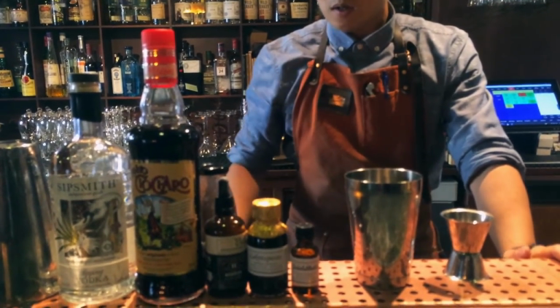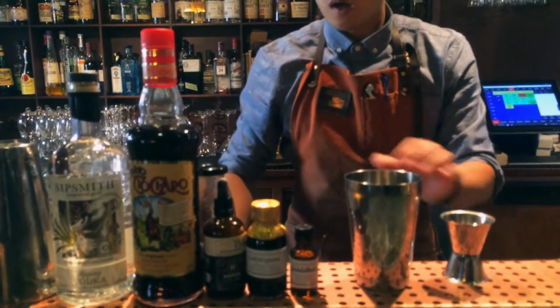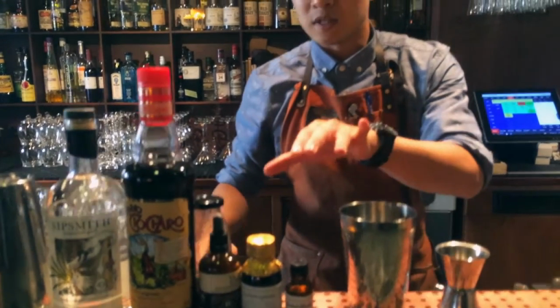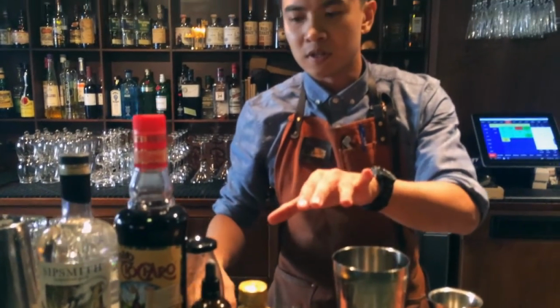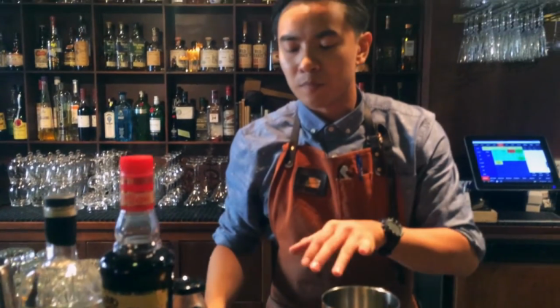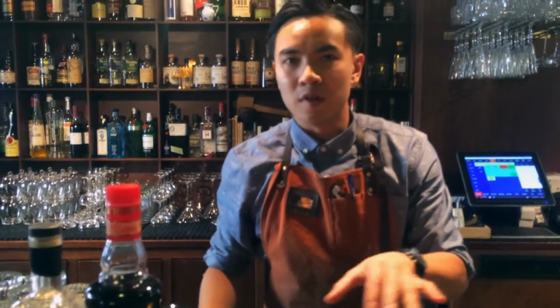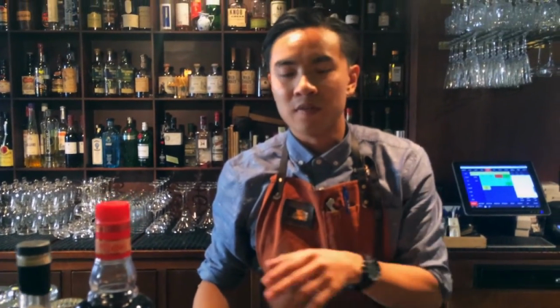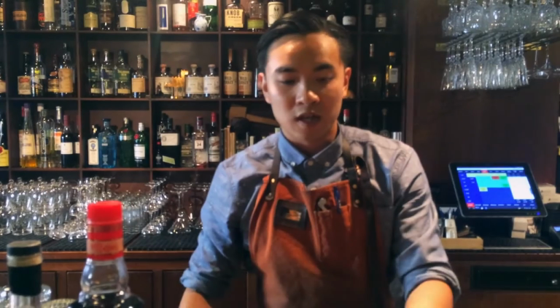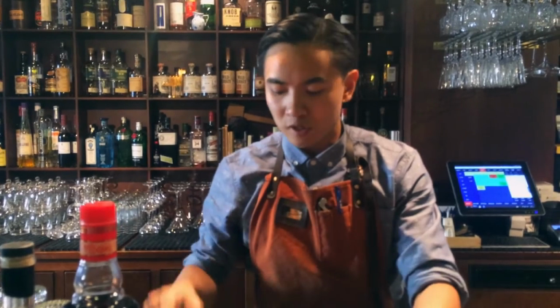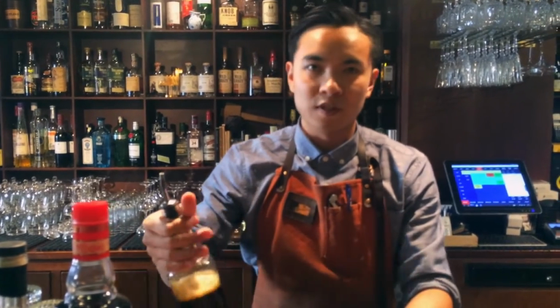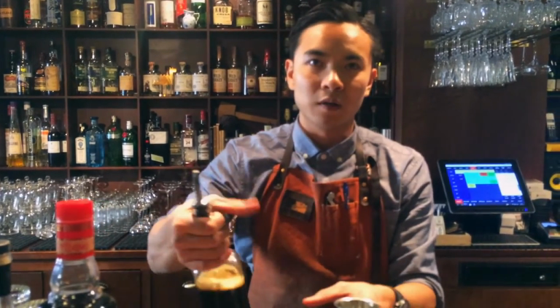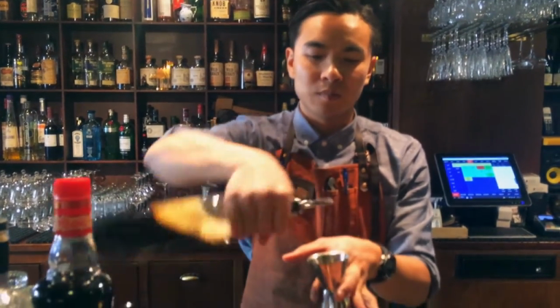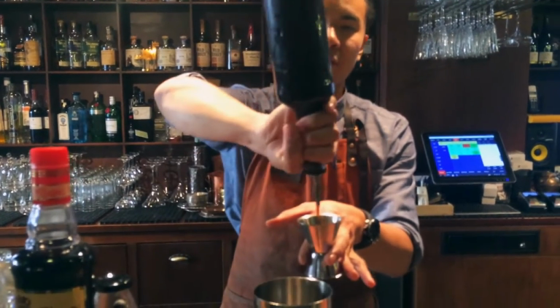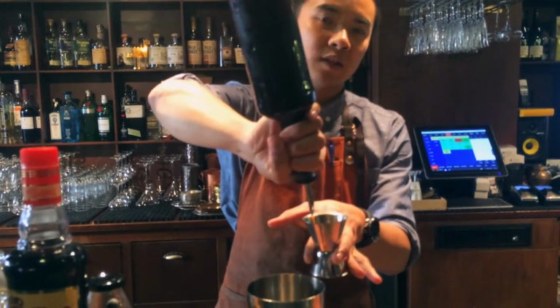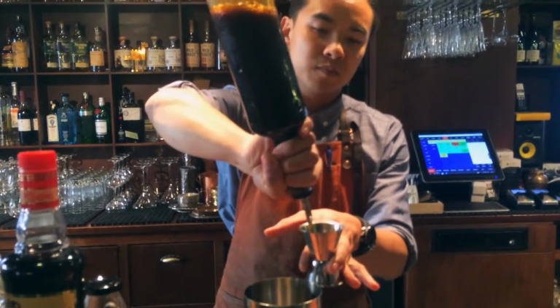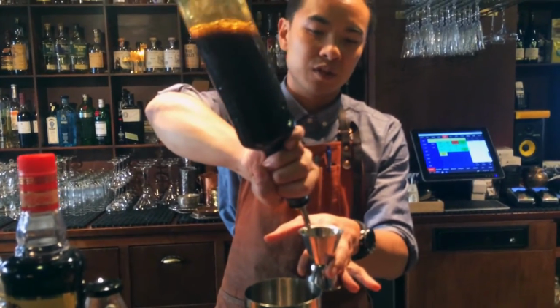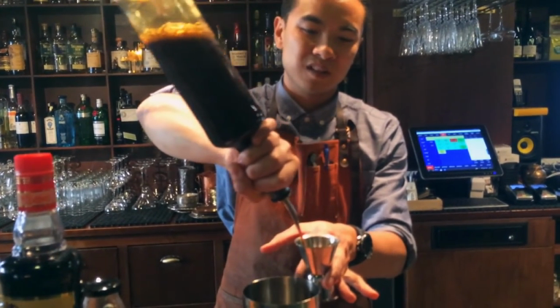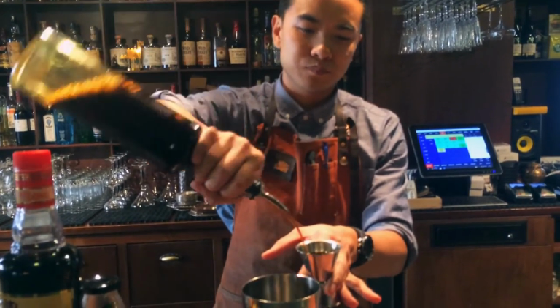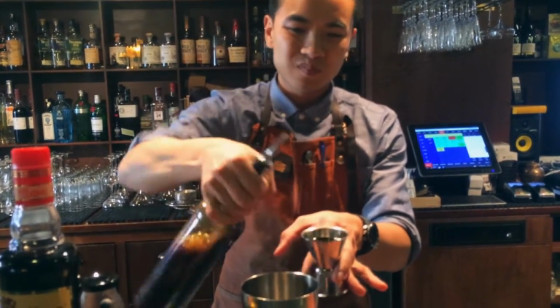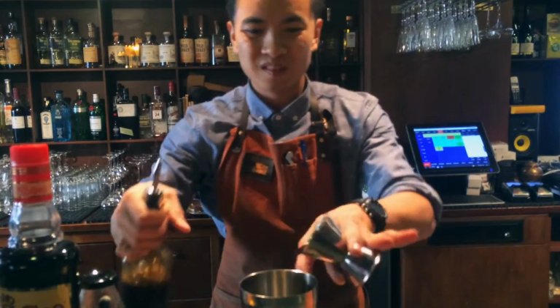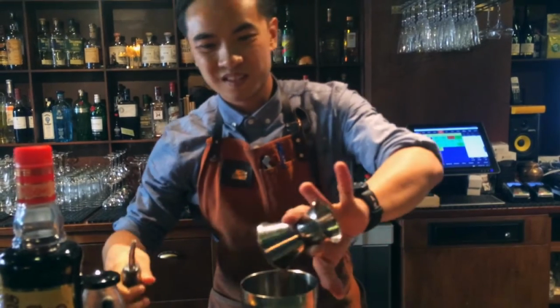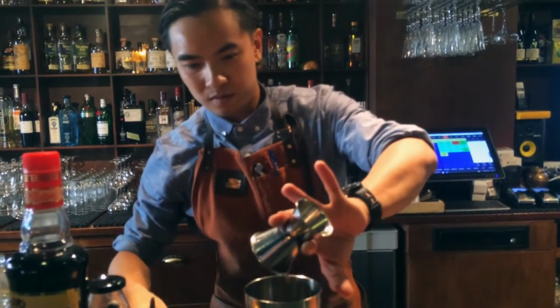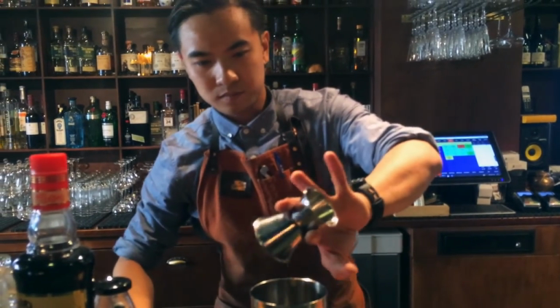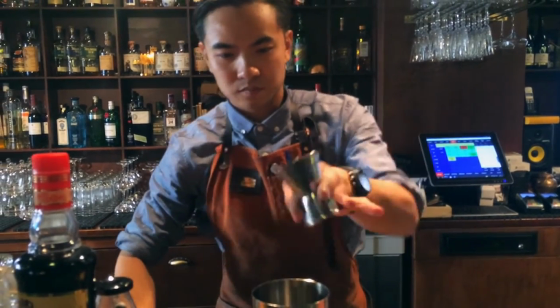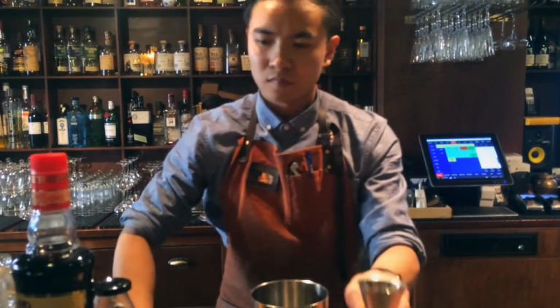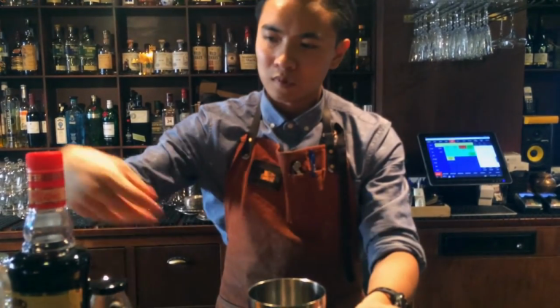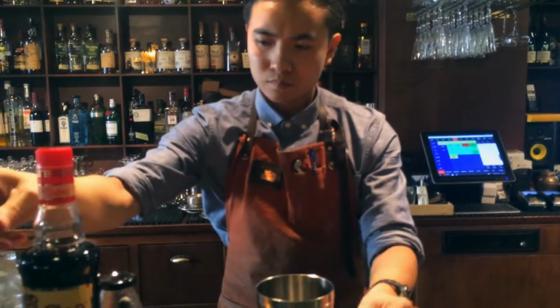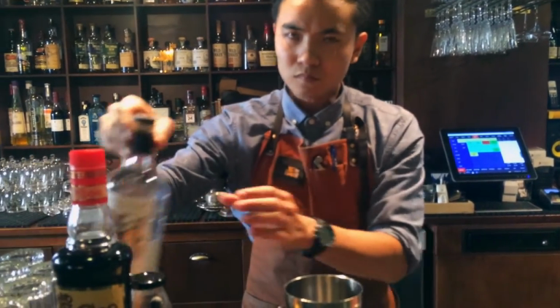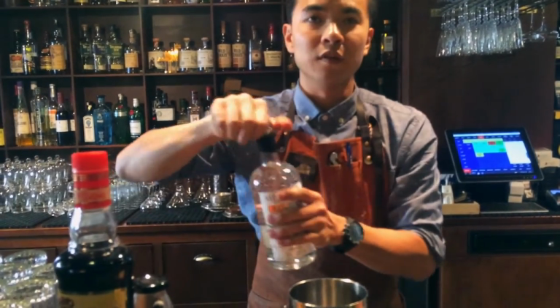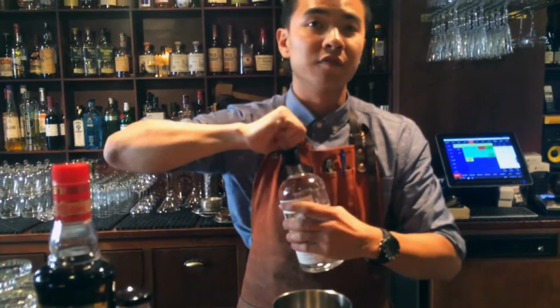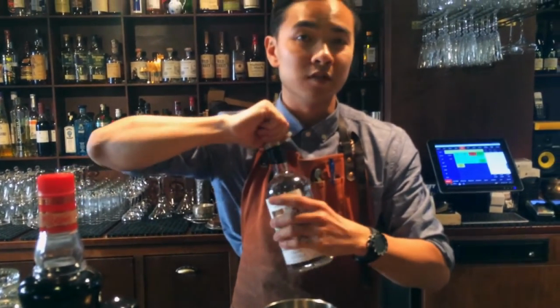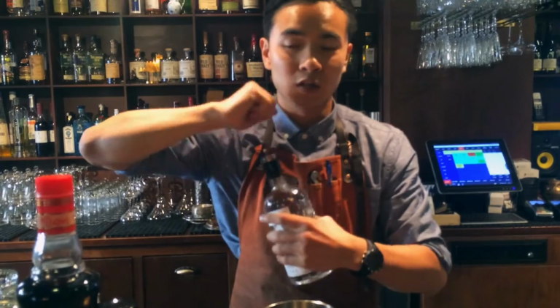All these ingredients, except for the lemon and vodka, I've put into this bottle. So I'm using 30 ml of this mixture here, and then 35 ml of vodka.